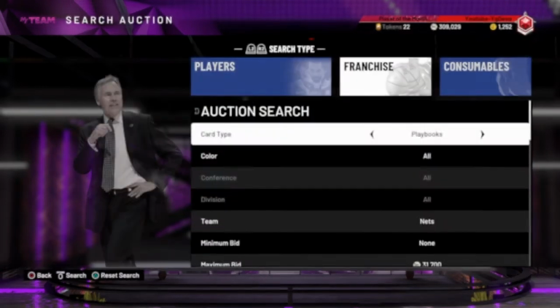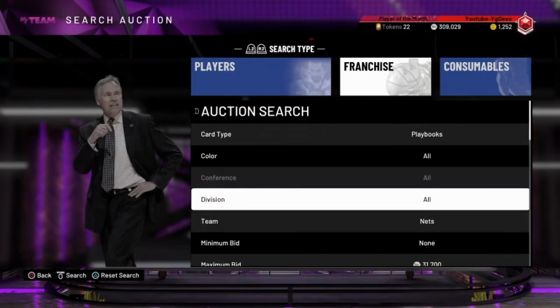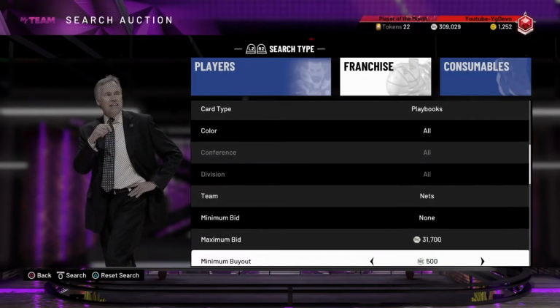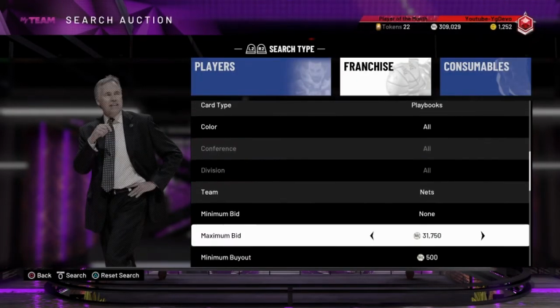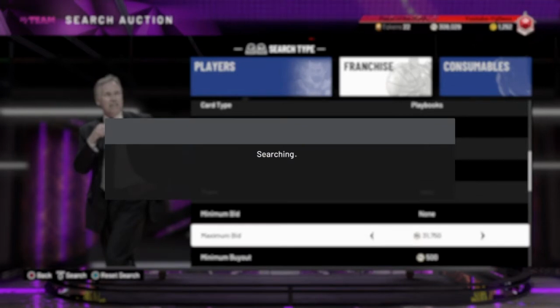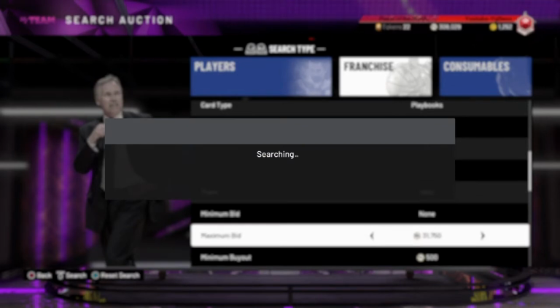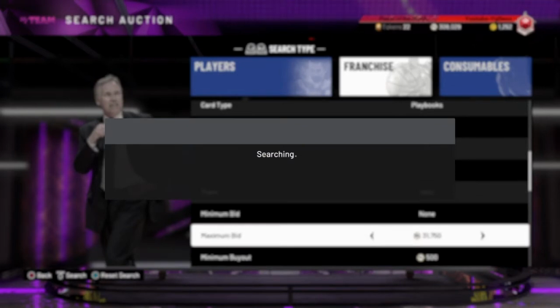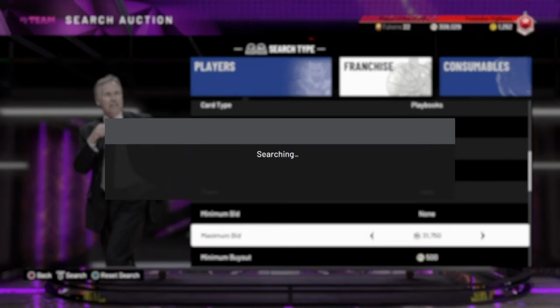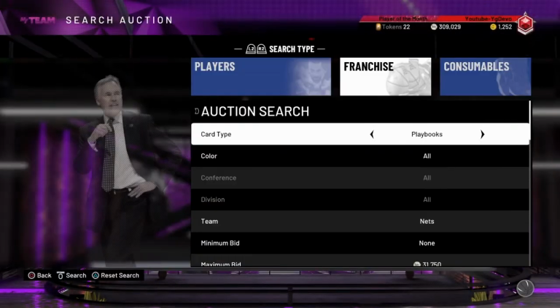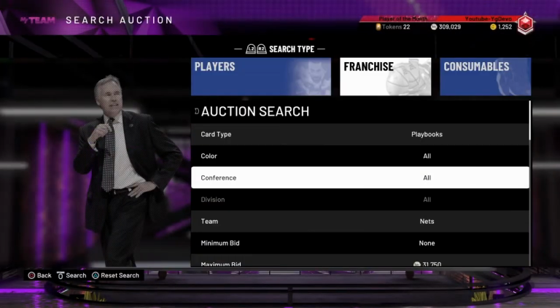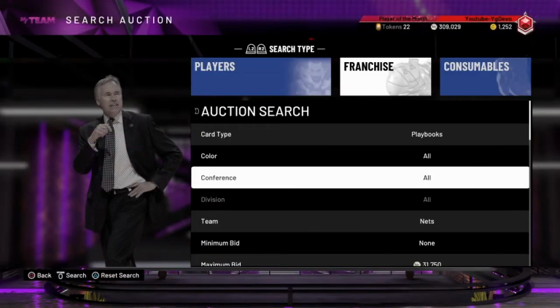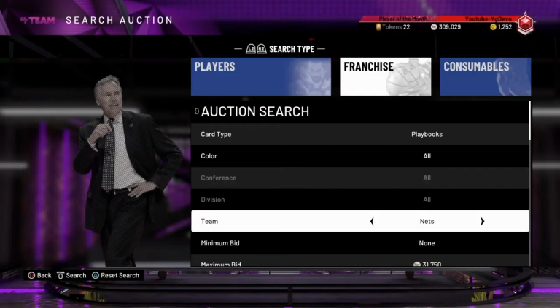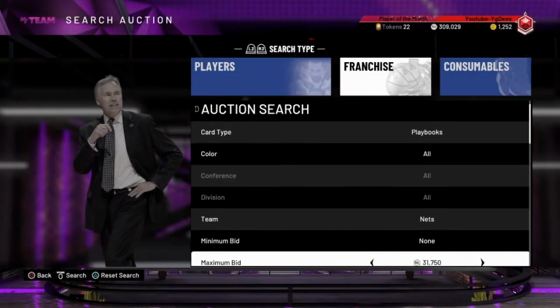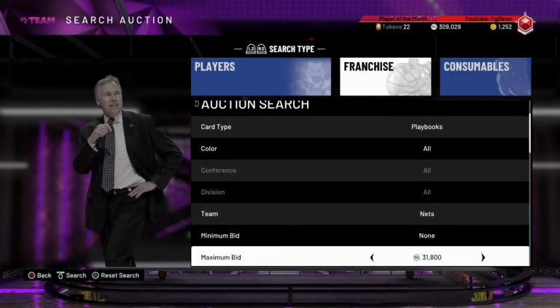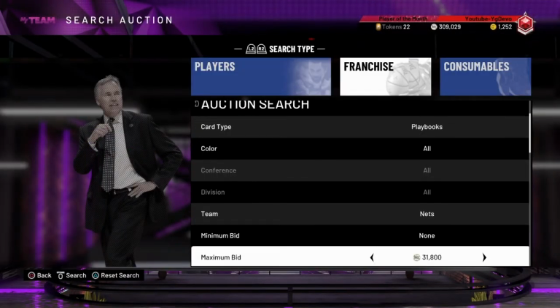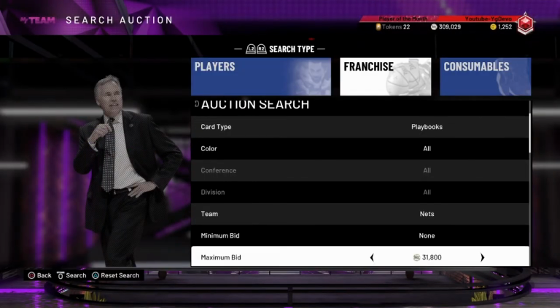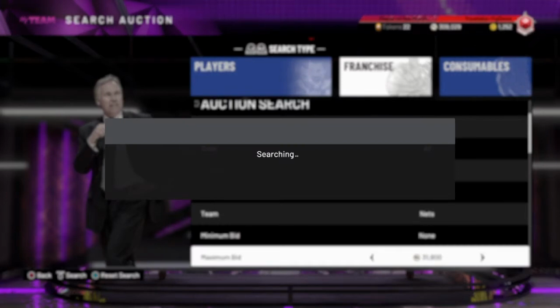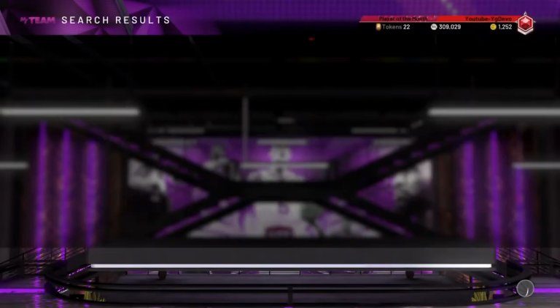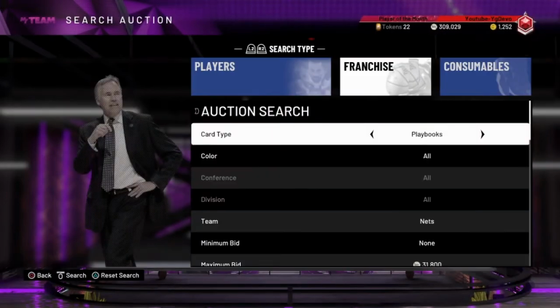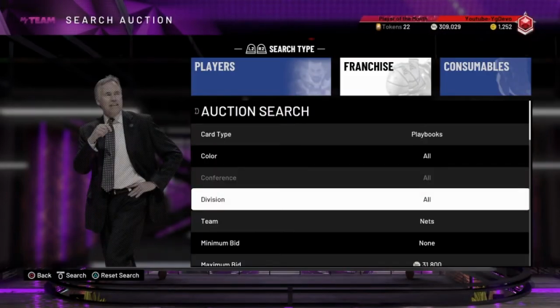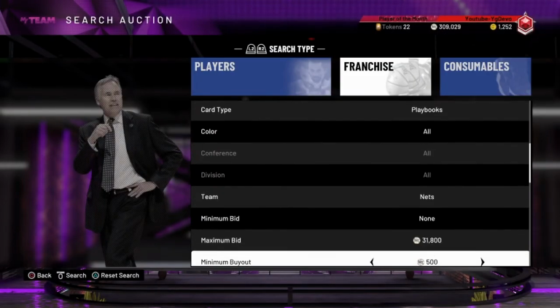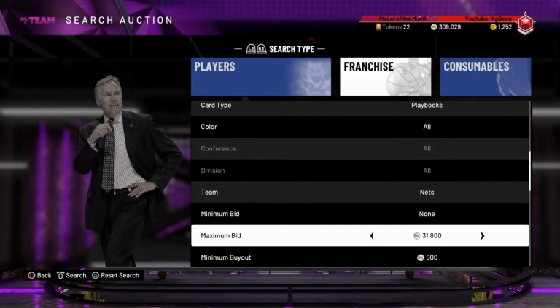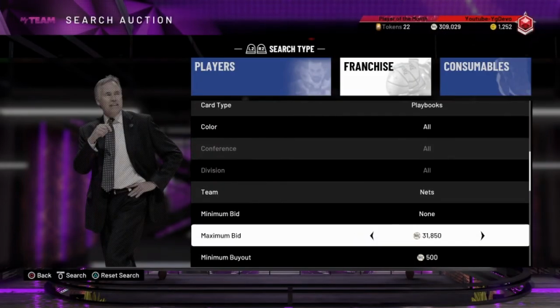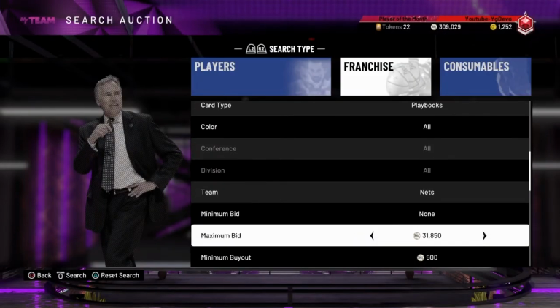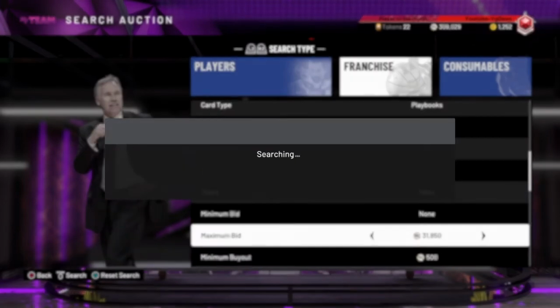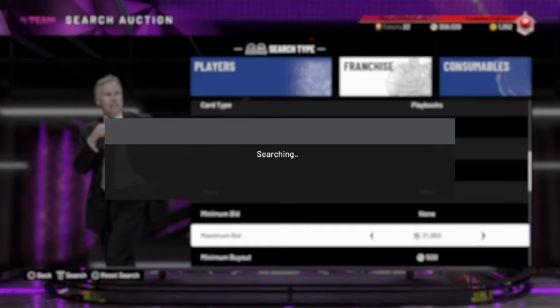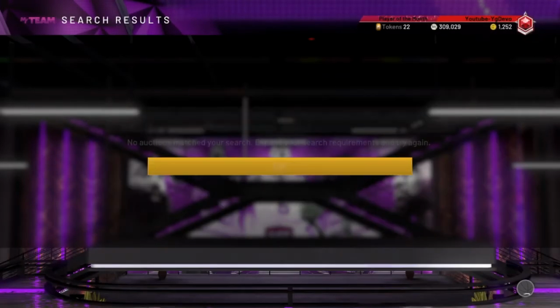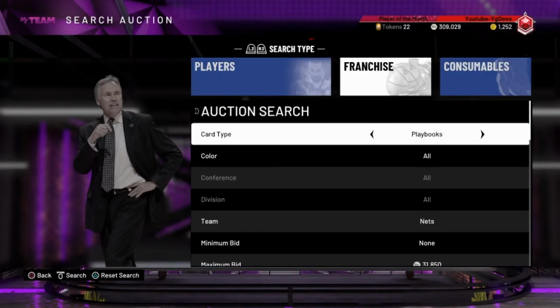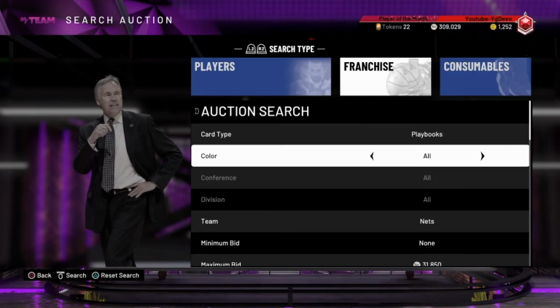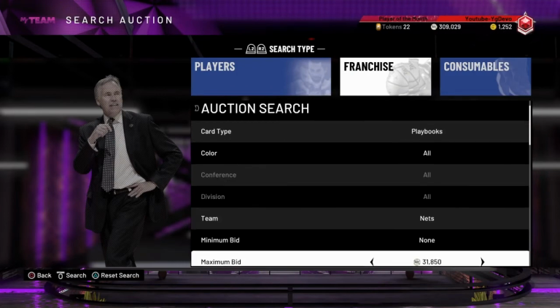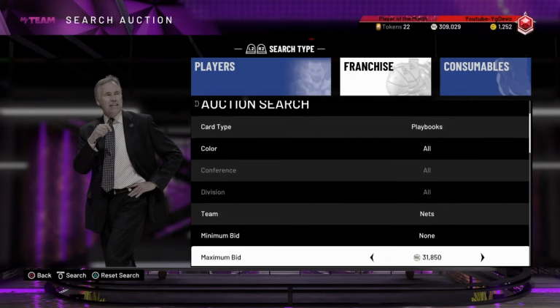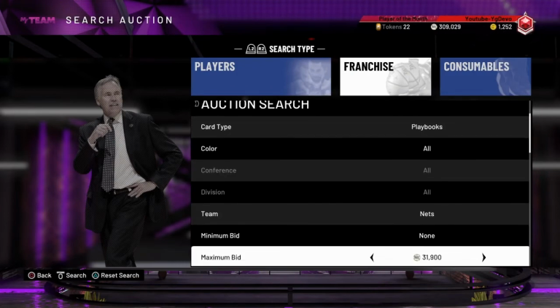Go up $50 each time, then refresh and you guys should see a couple playbooks pop up every 5 minutes. As I said, I made around 20,000 MT in just 15 minutes of sniping.